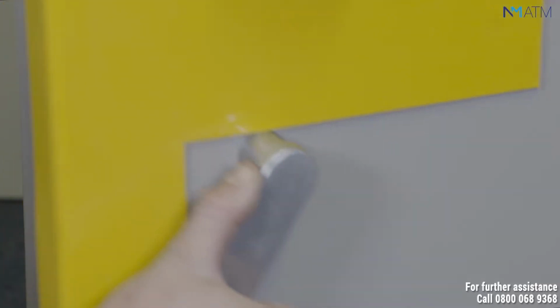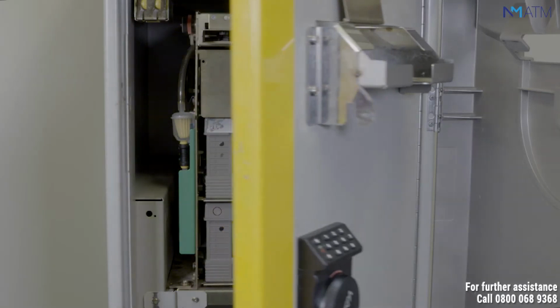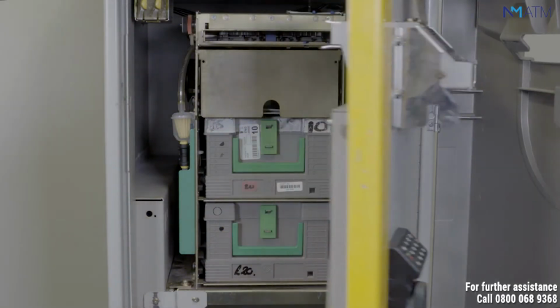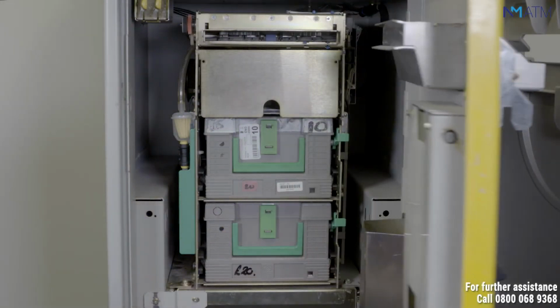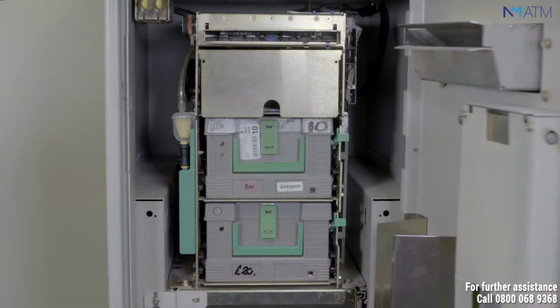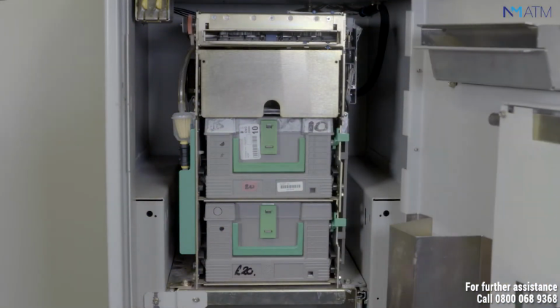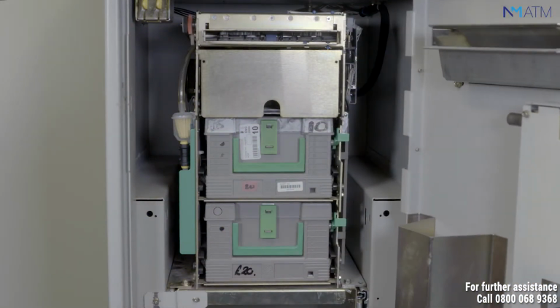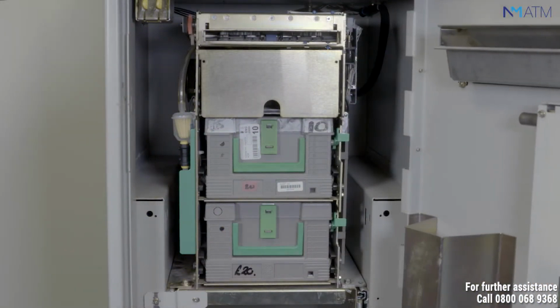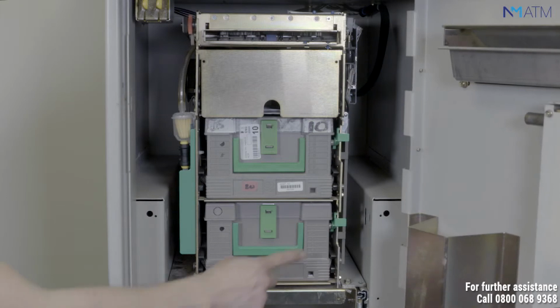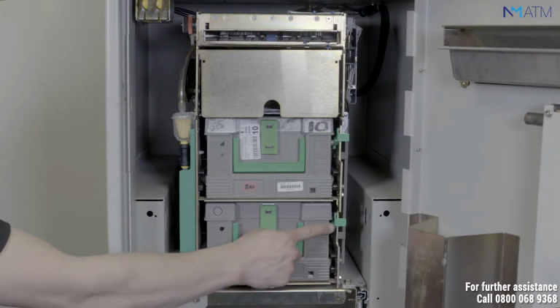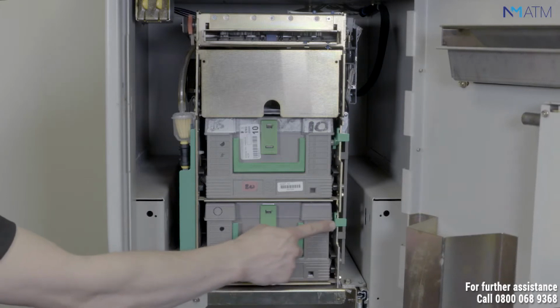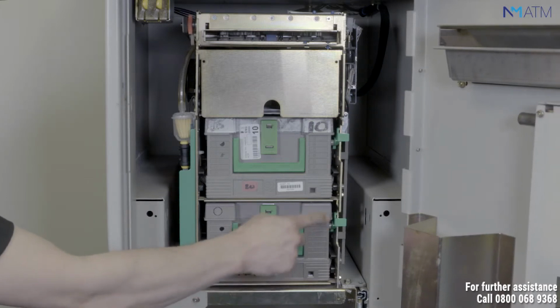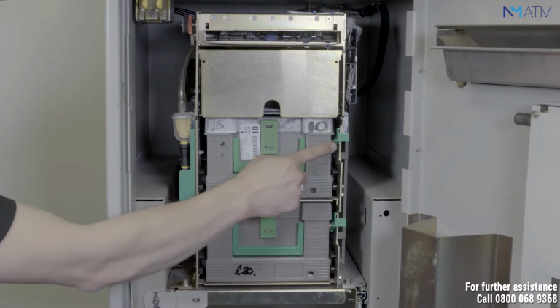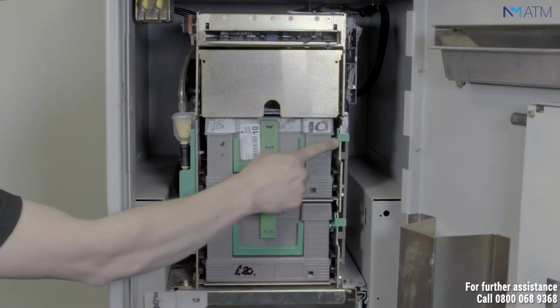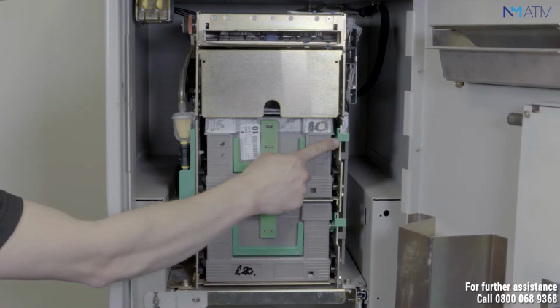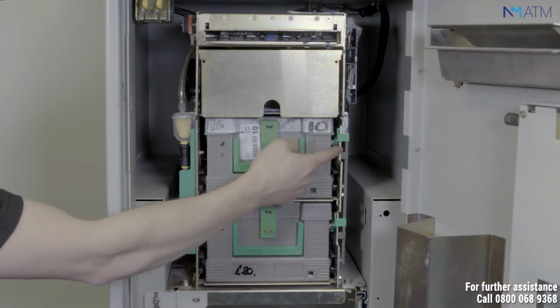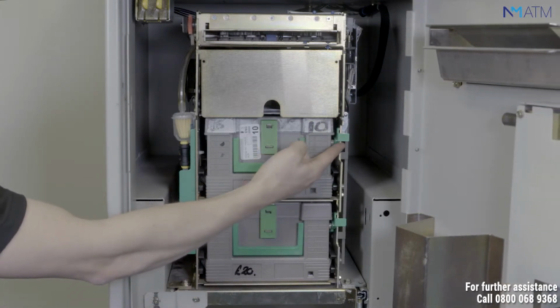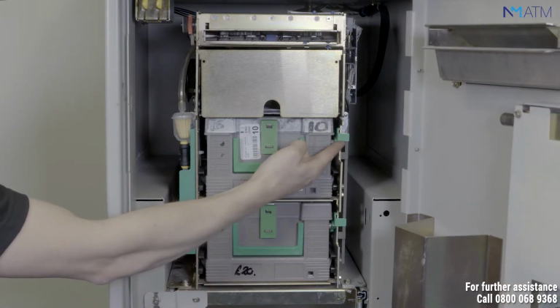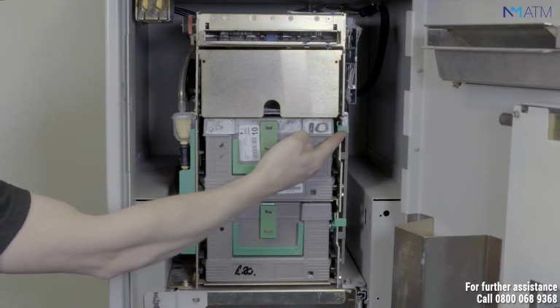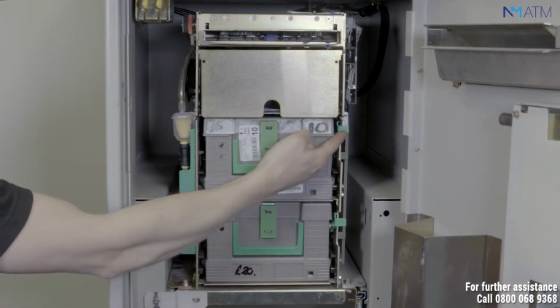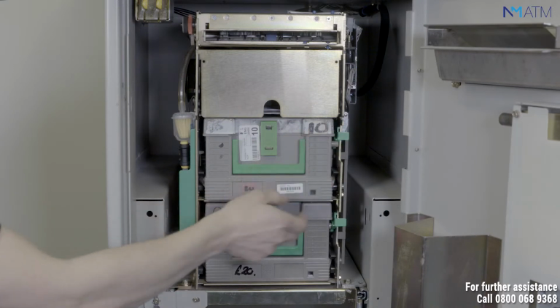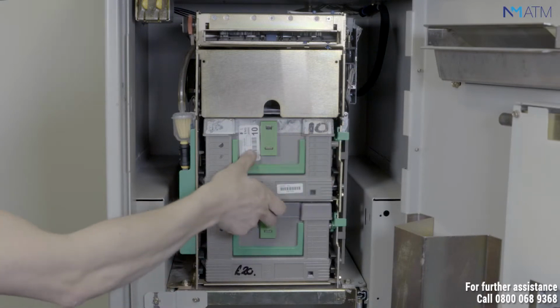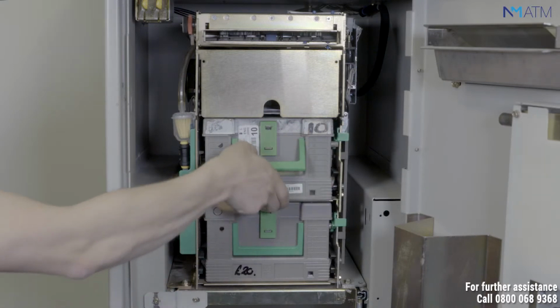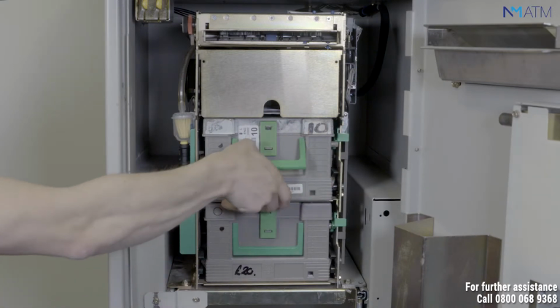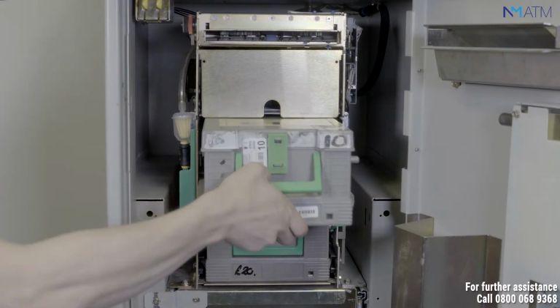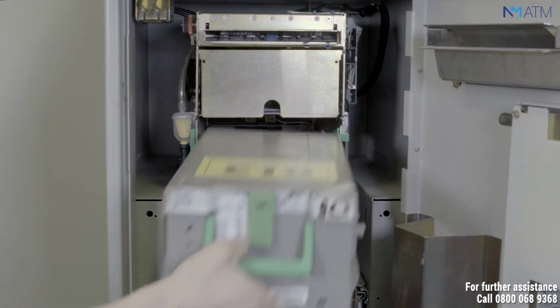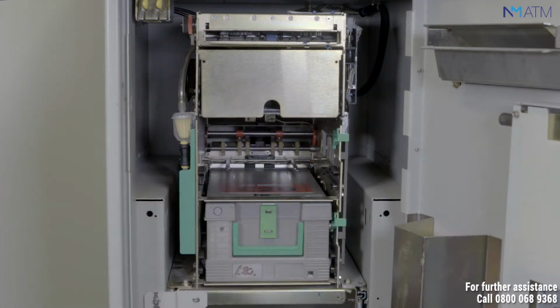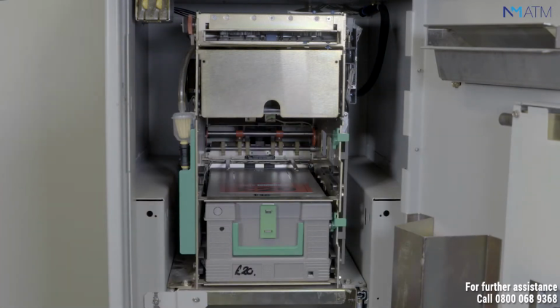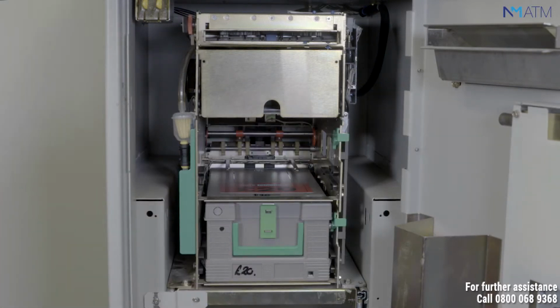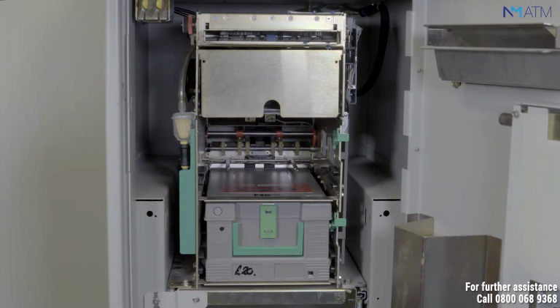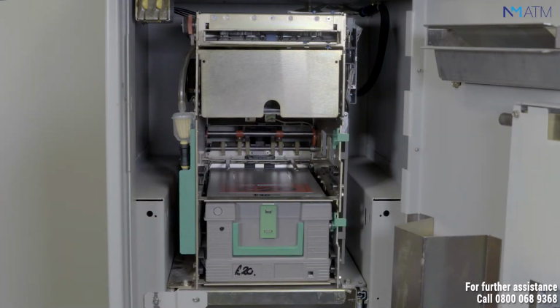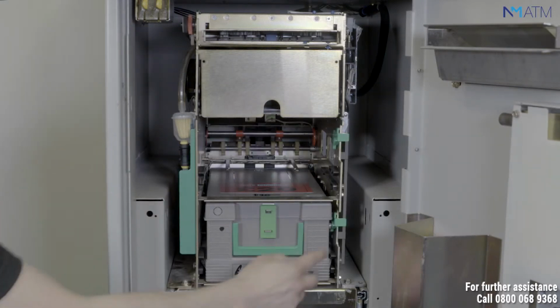Once you are inside the safe you need to remove the cassettes. In order to remove the cassettes, push up the green tab on the side and pull the cassette out. Repeat this process for all cassettes.